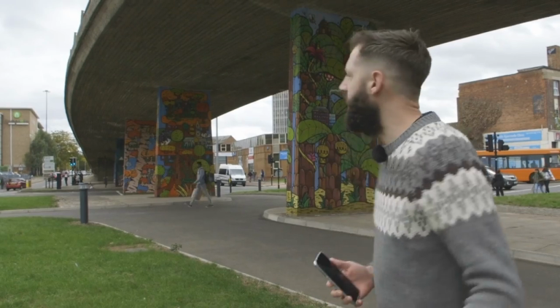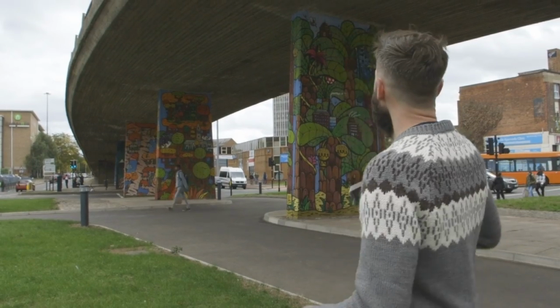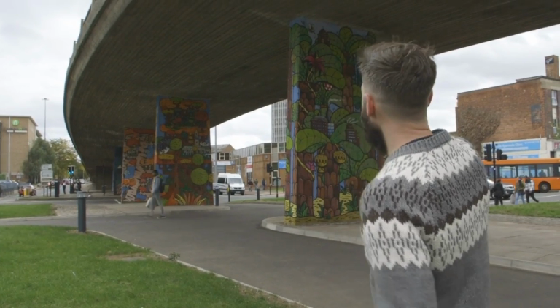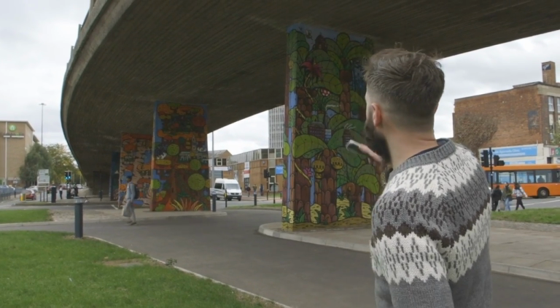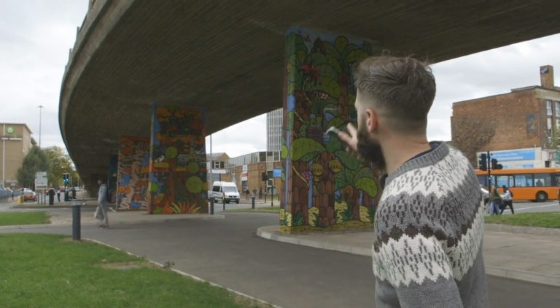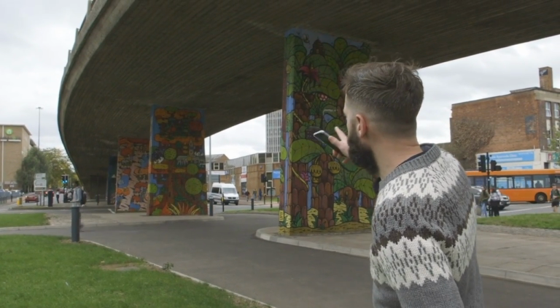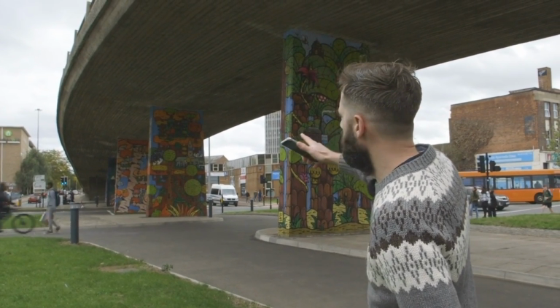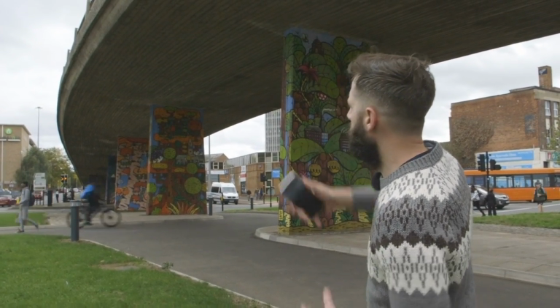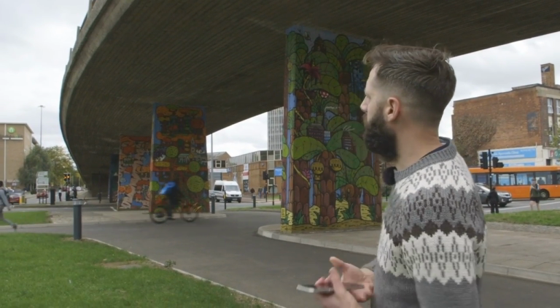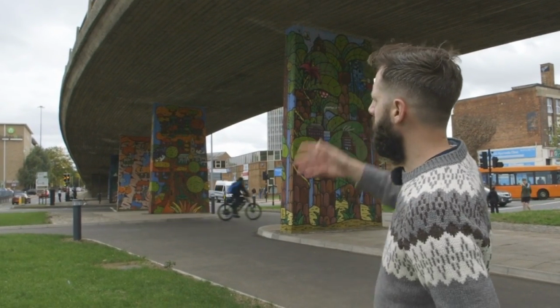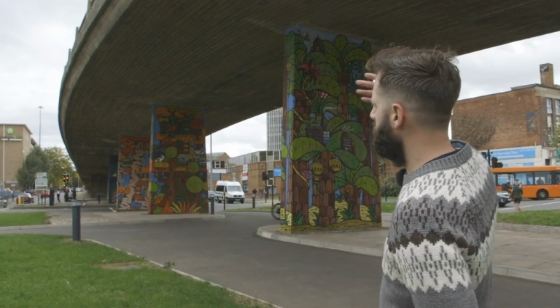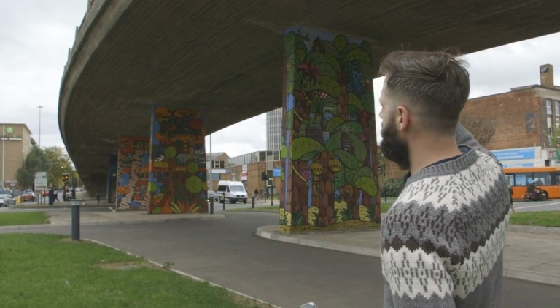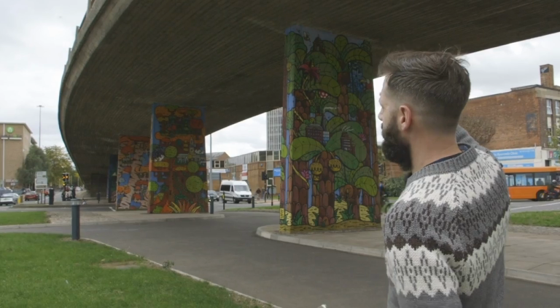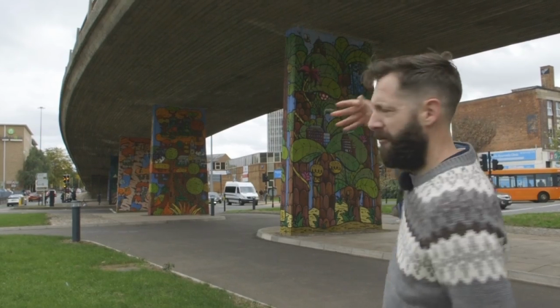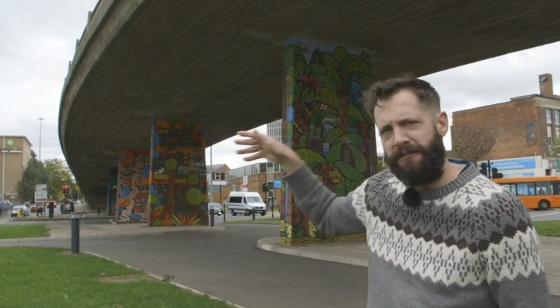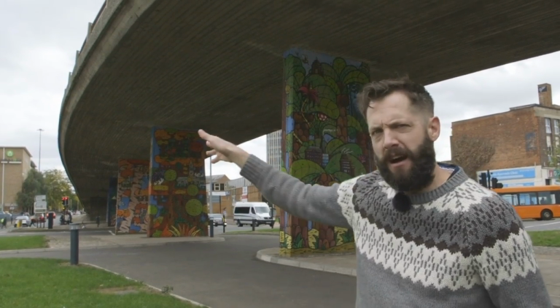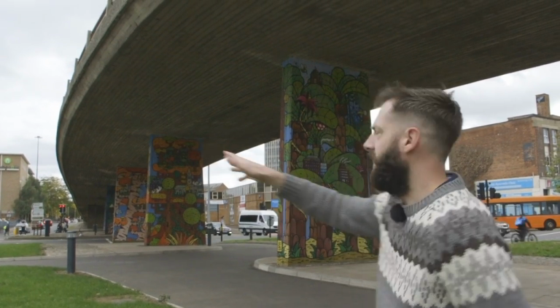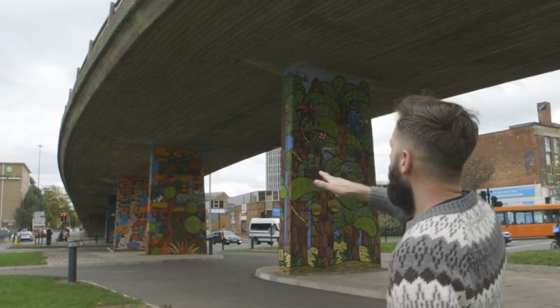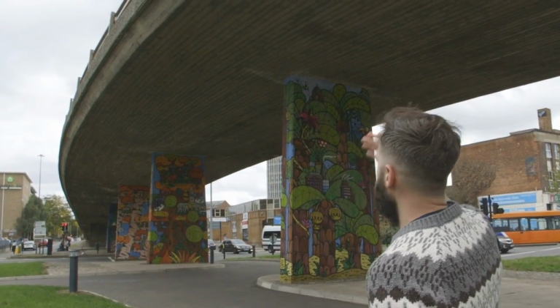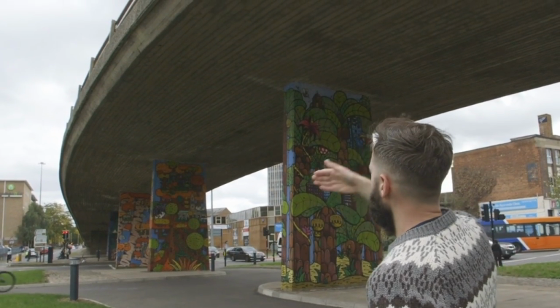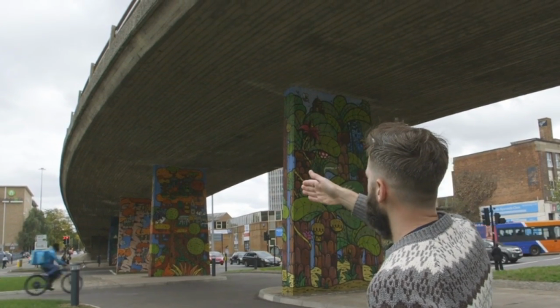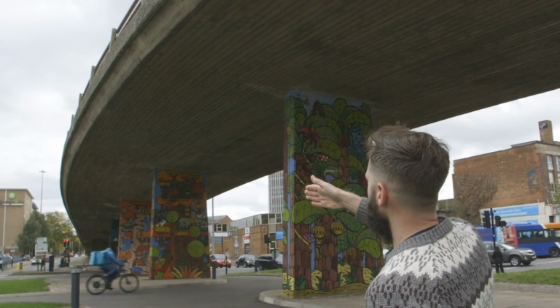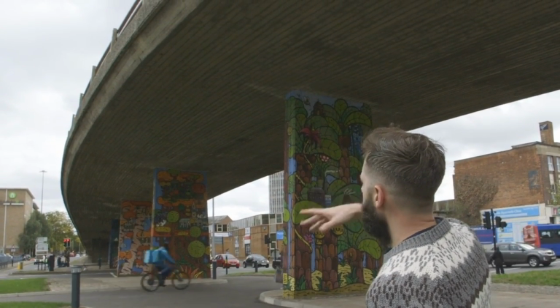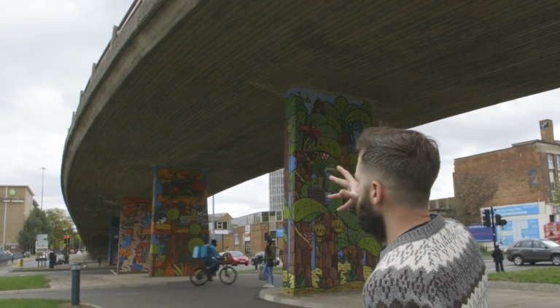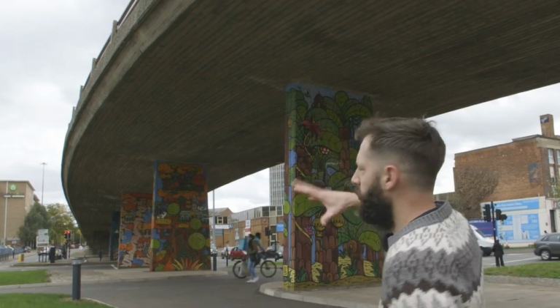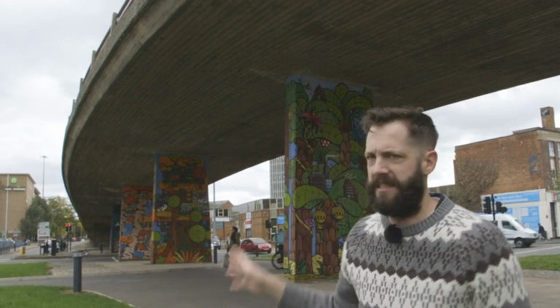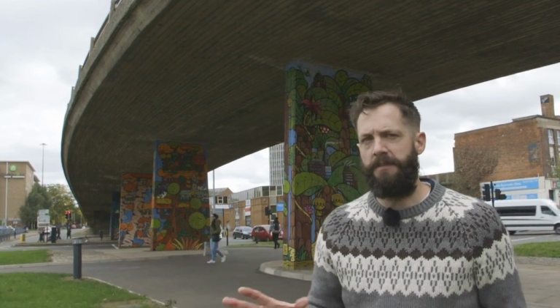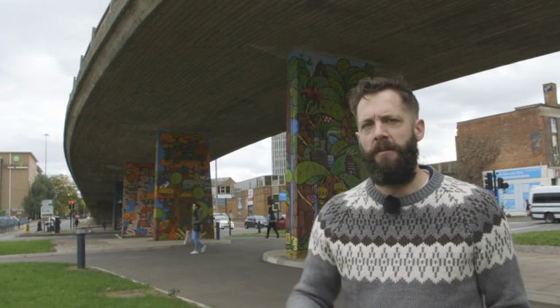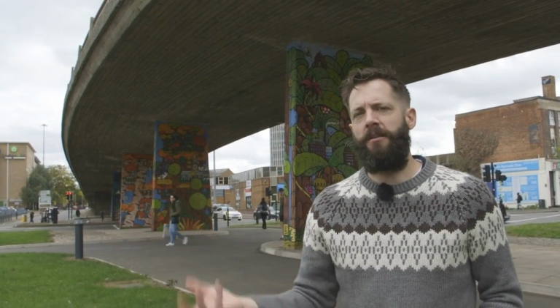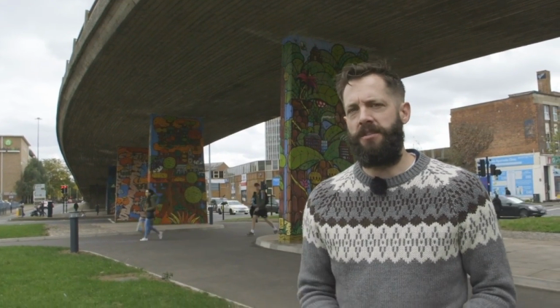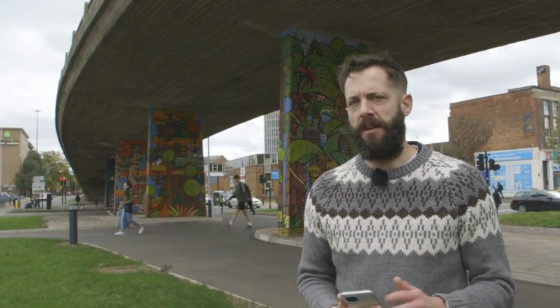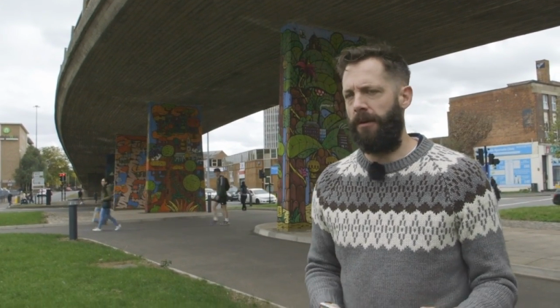So here we have these pylons running through the frame and we also have this really nice, quite gracefully curving overpass over the top of all of it. And I think that by incorporating that into my frame, I'm going to produce something really cool looking.